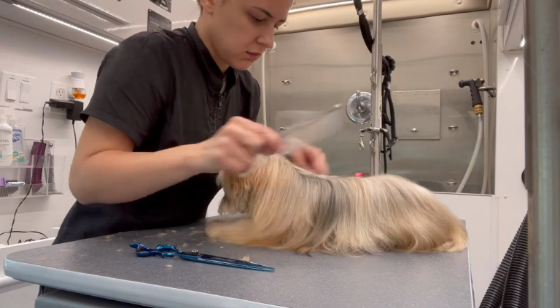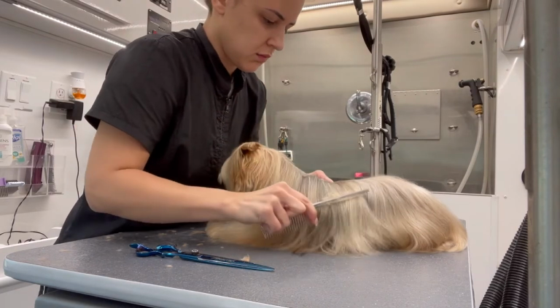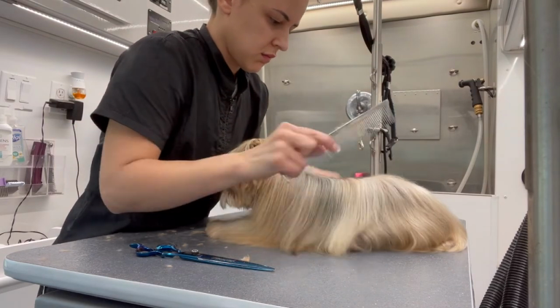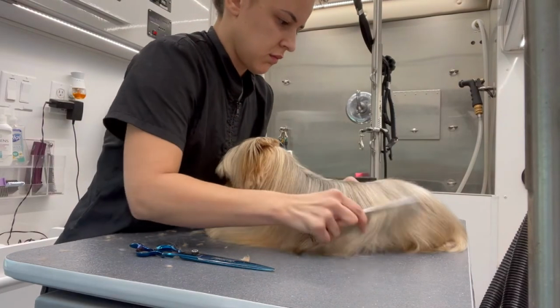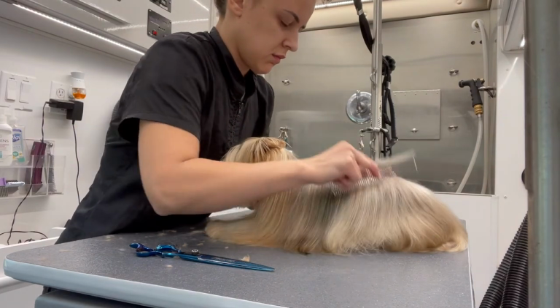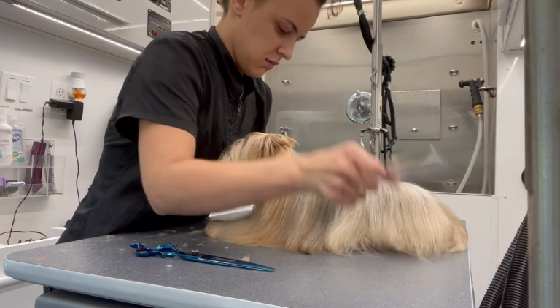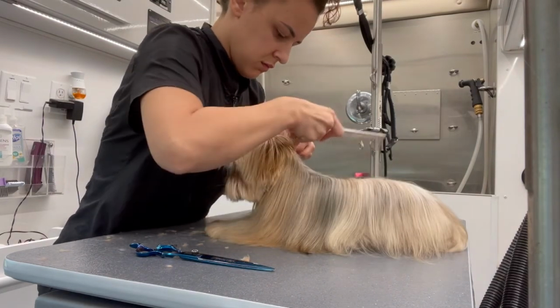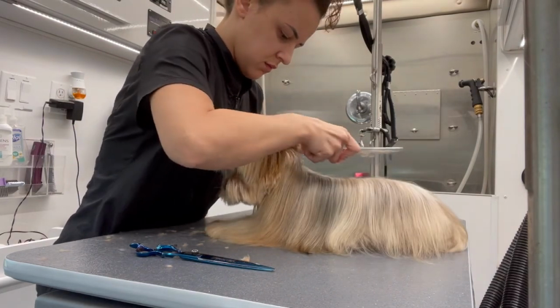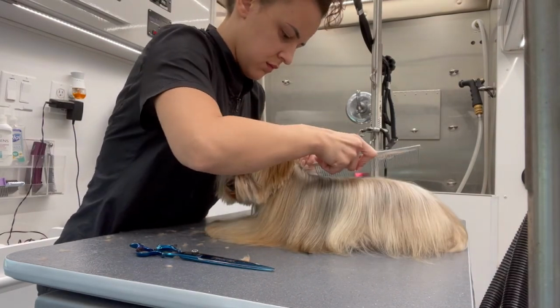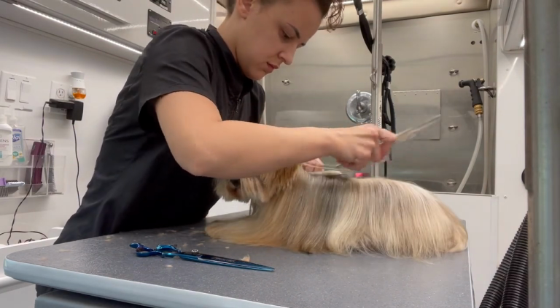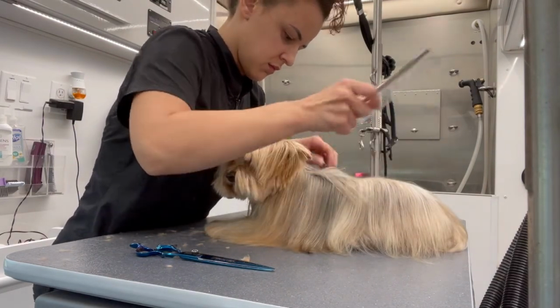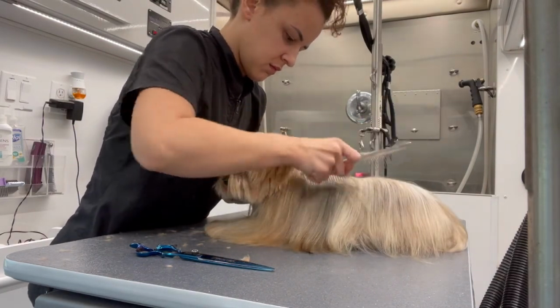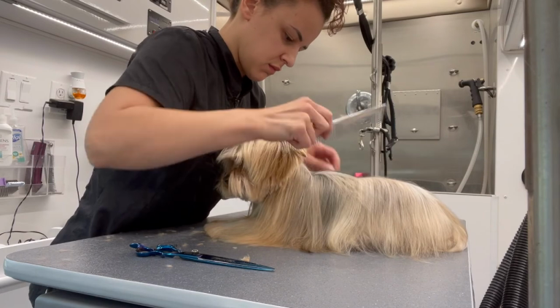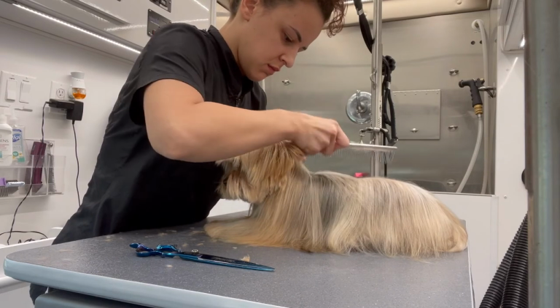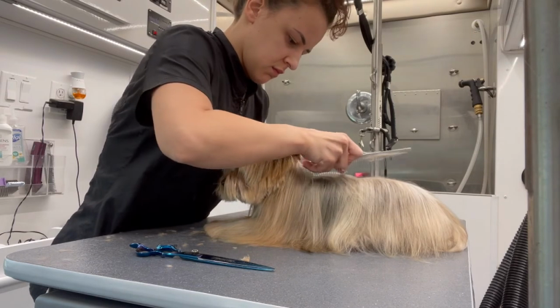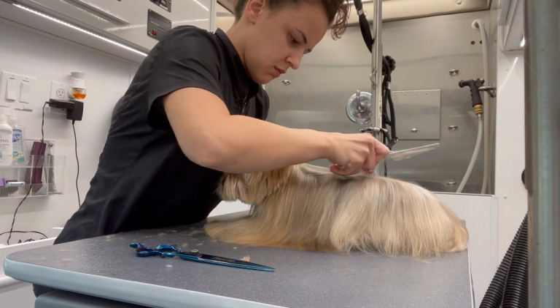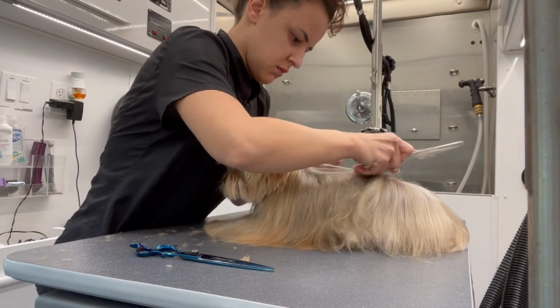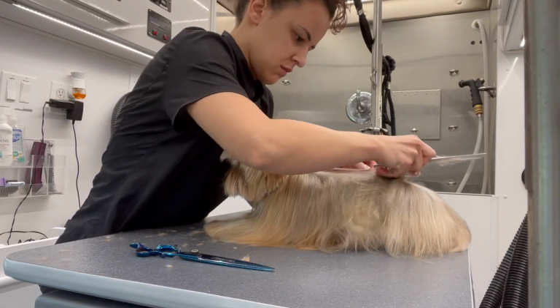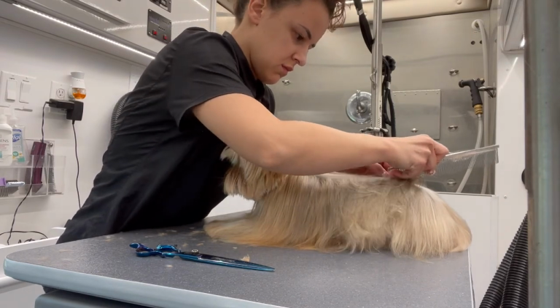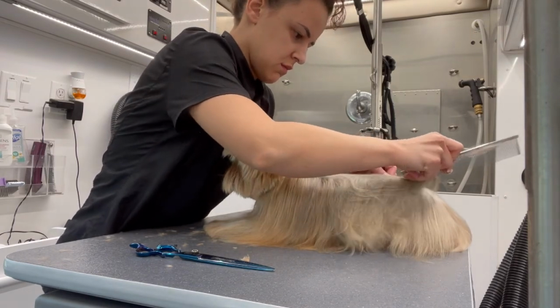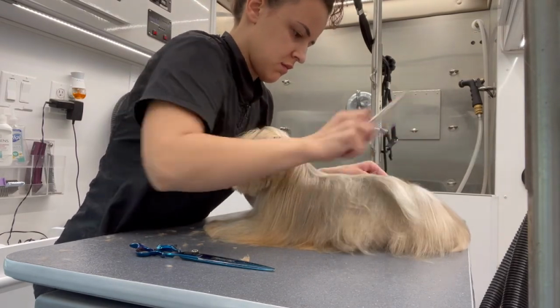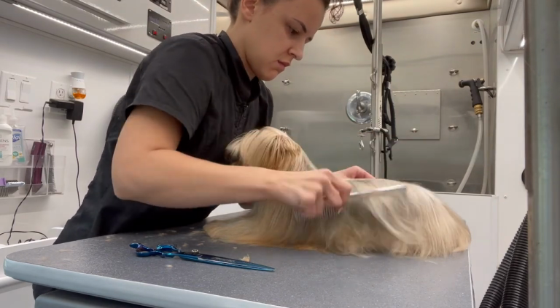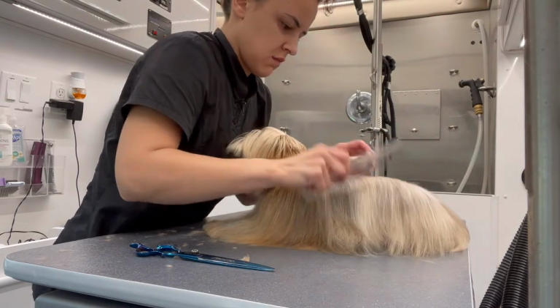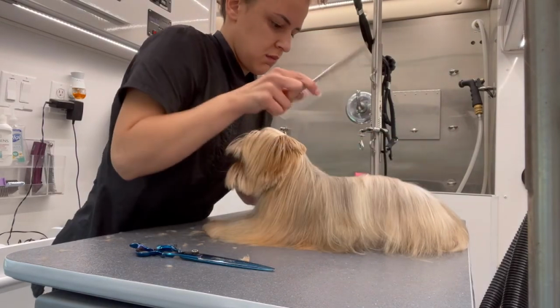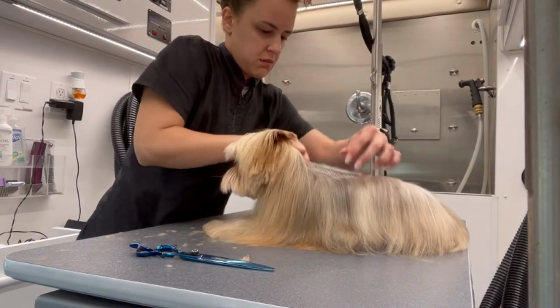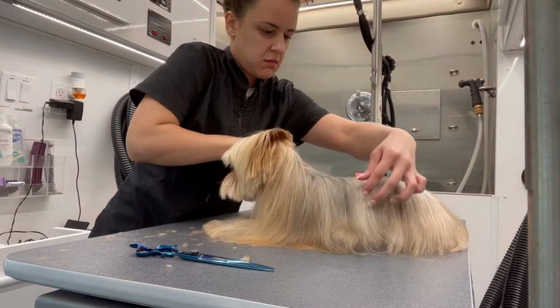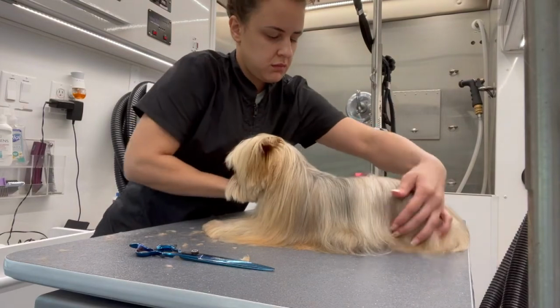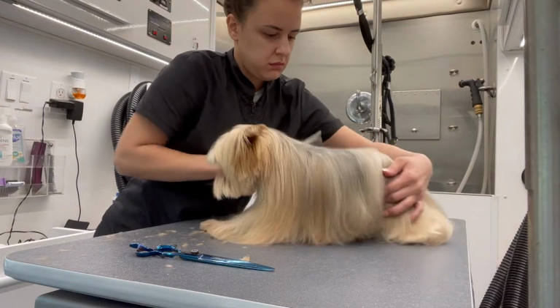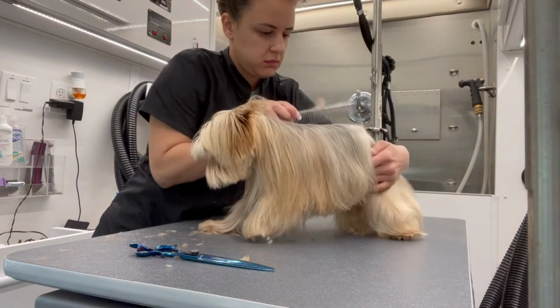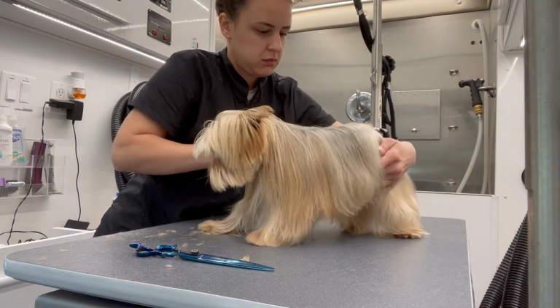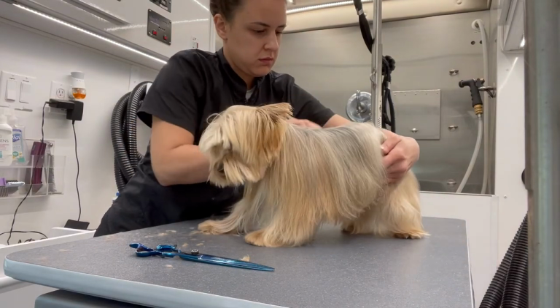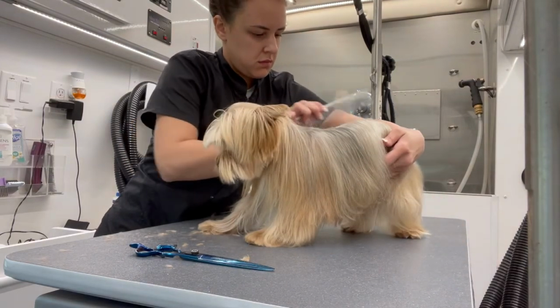I'm going to create the same line down the back that I did with Nina. This just helps me separate the hair into two, and all I have to worry about is that the hair is even on both sides of his body.